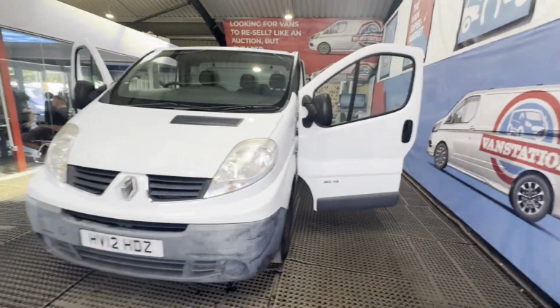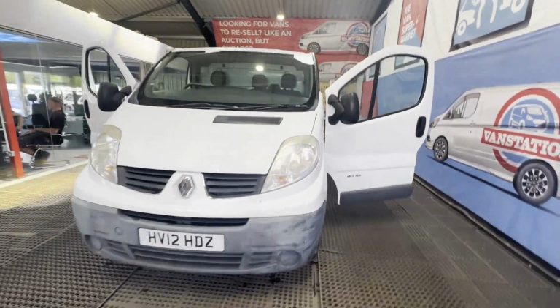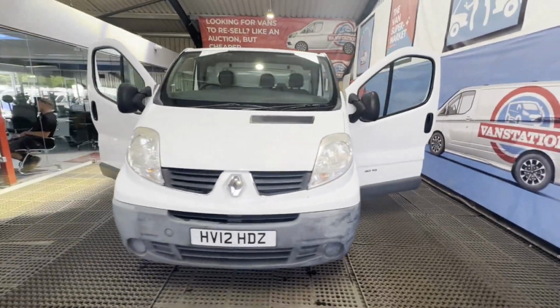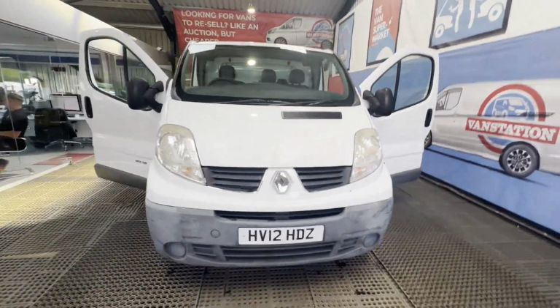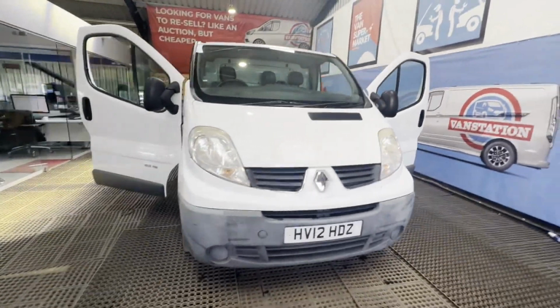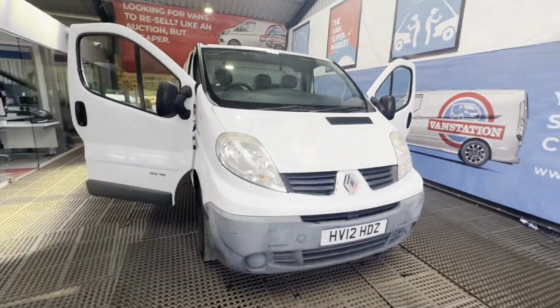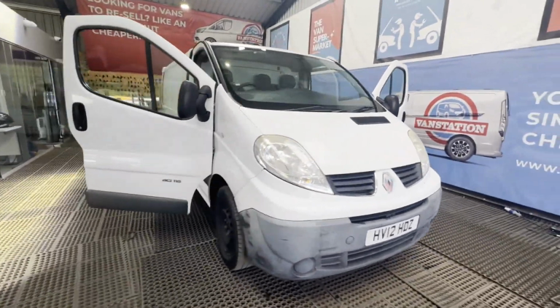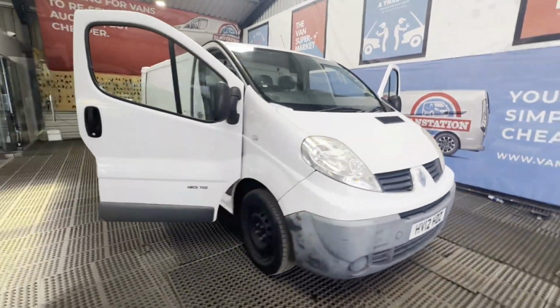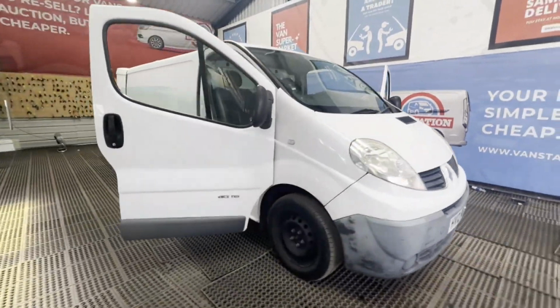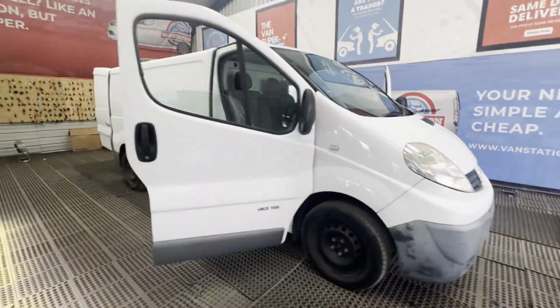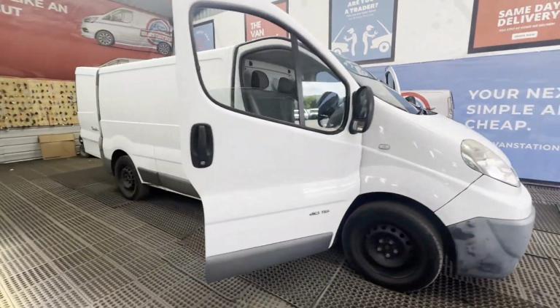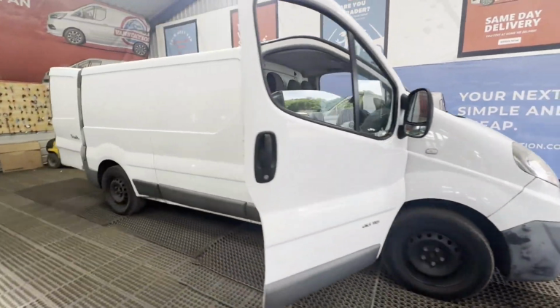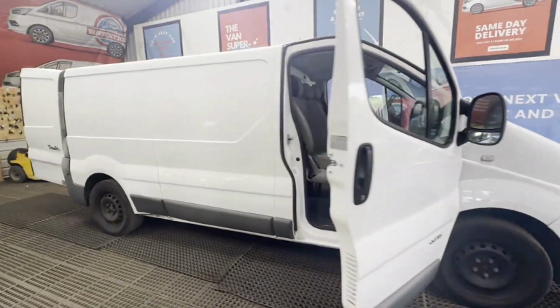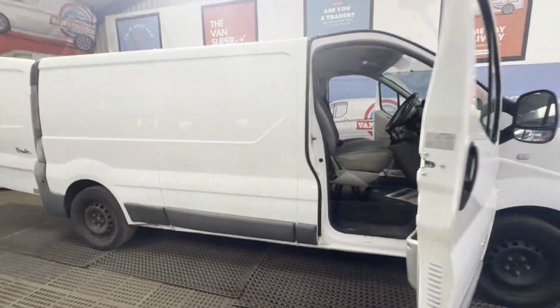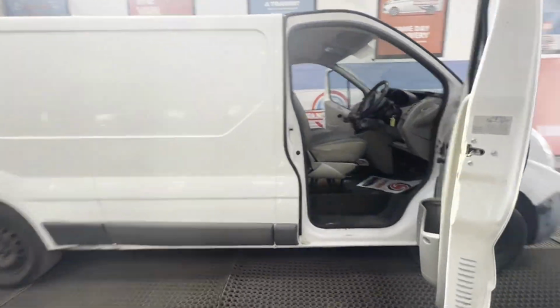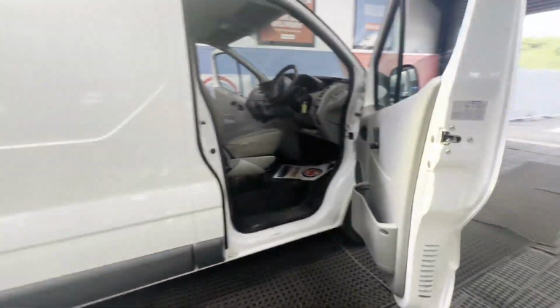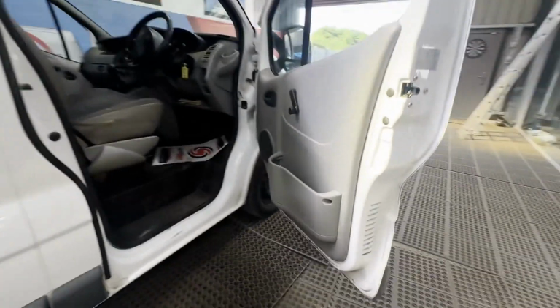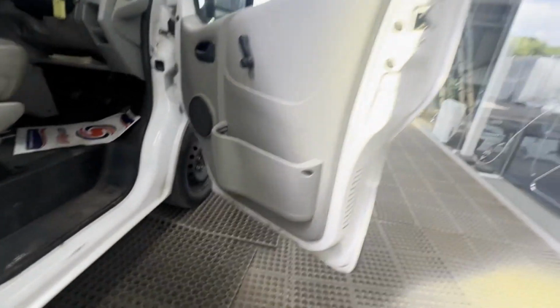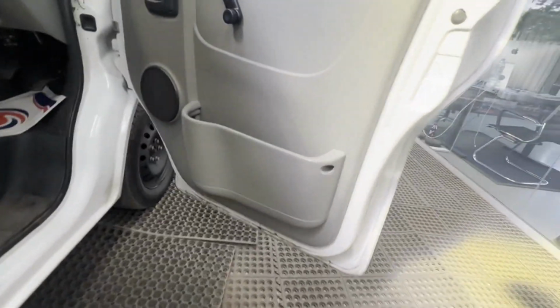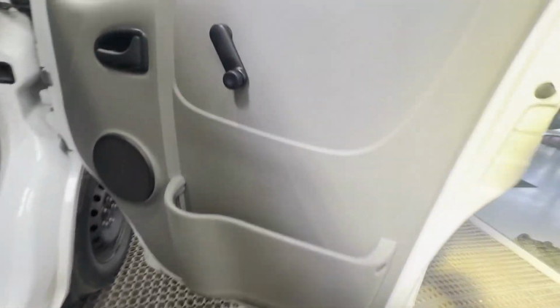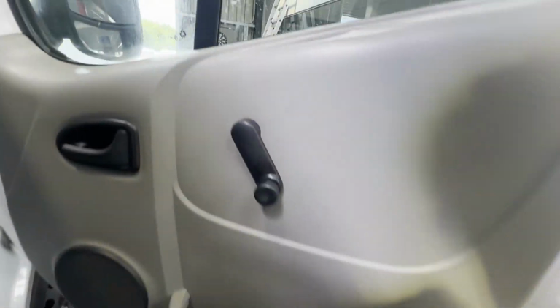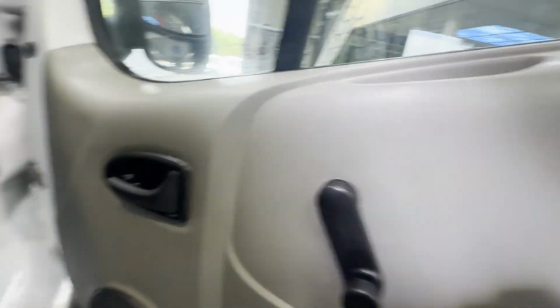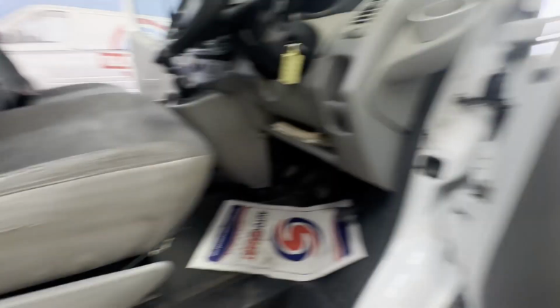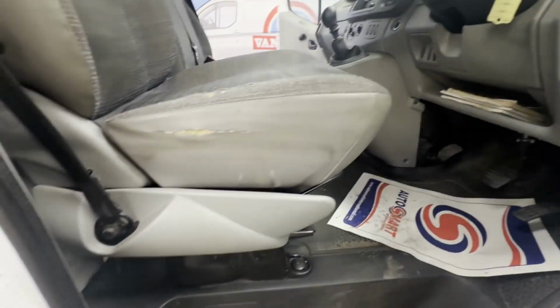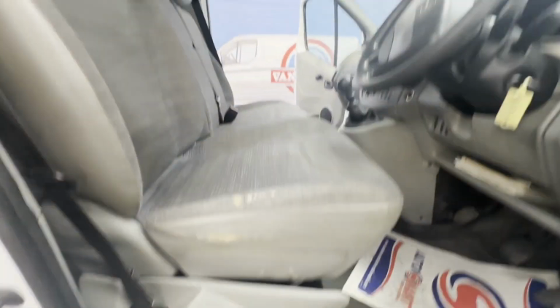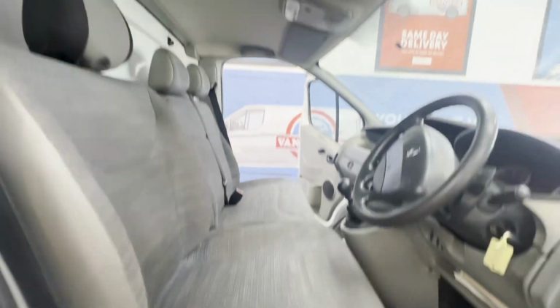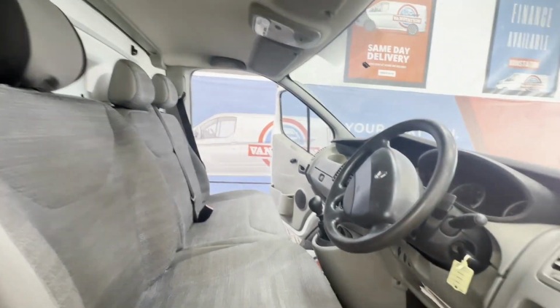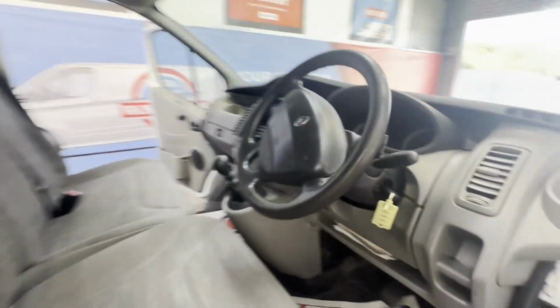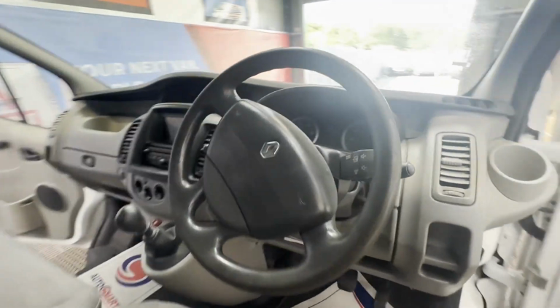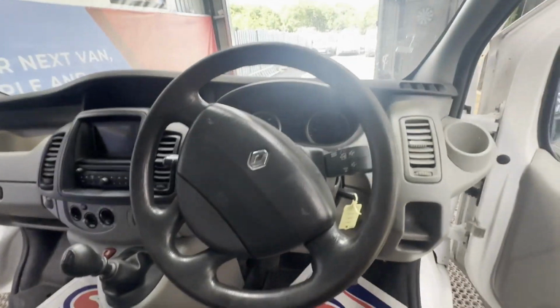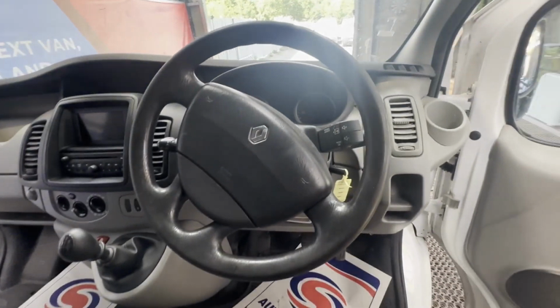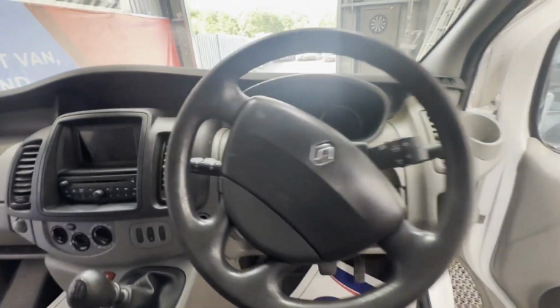2012 Renault Trafic Vivaro LL2 9DCI 115 van, Euro 5 — long wheelbase, long wheelbase body.